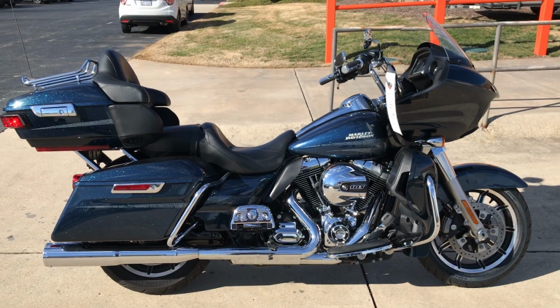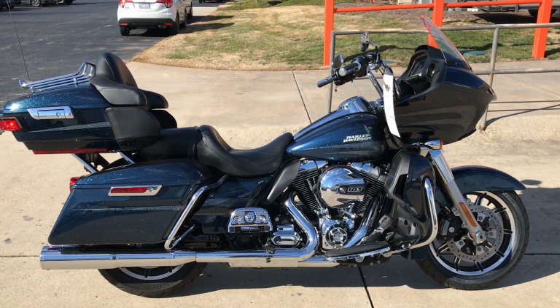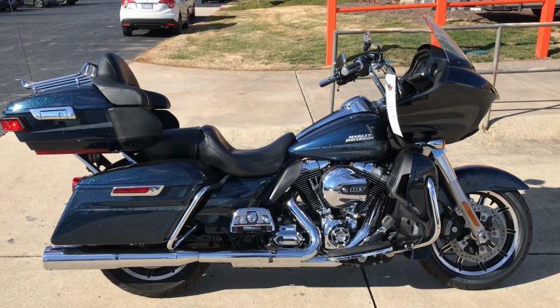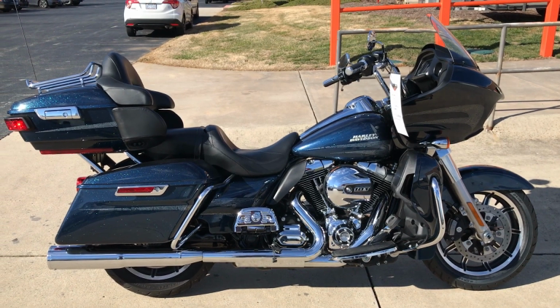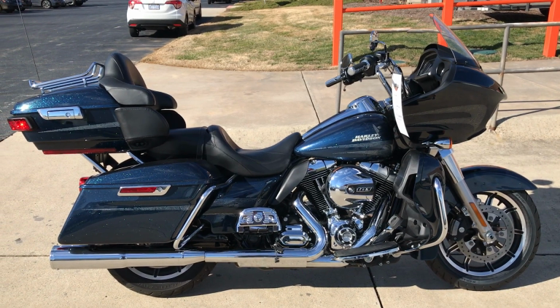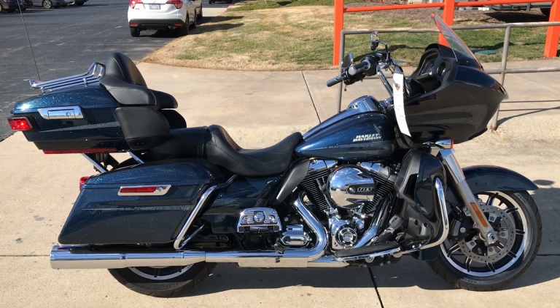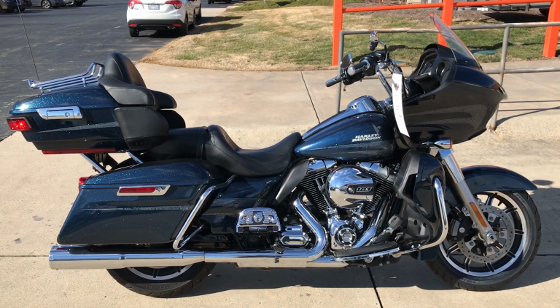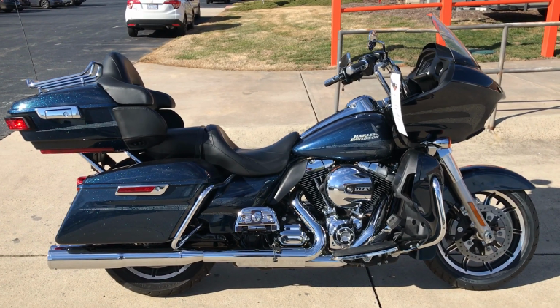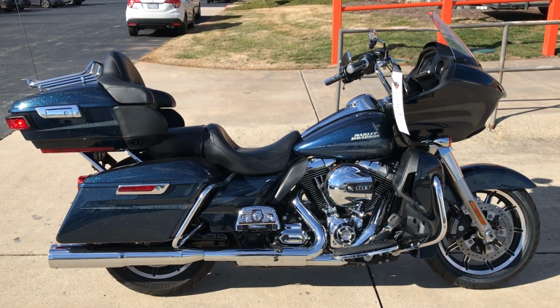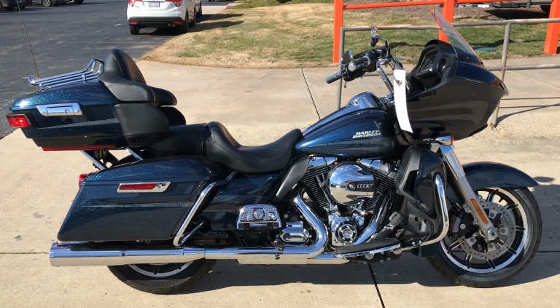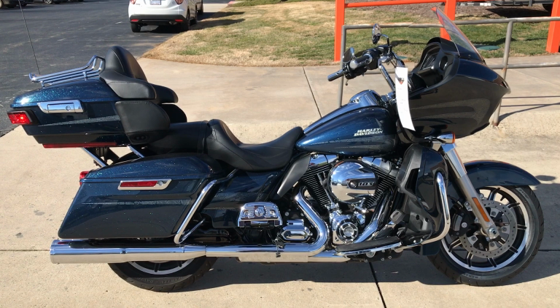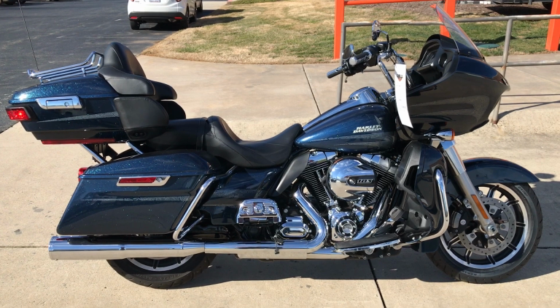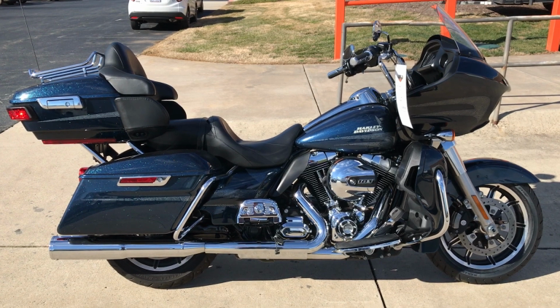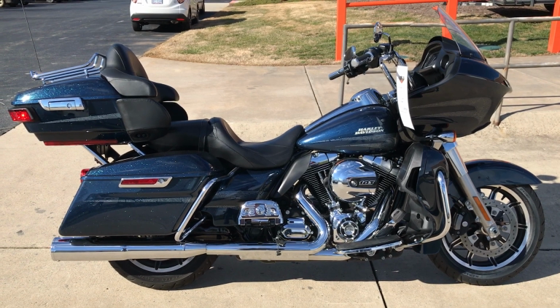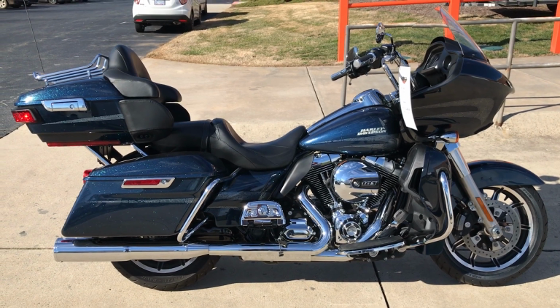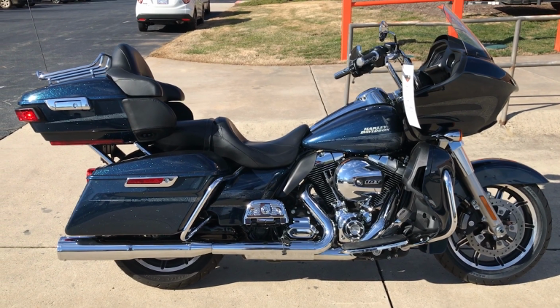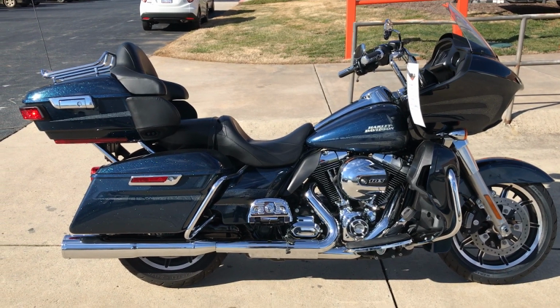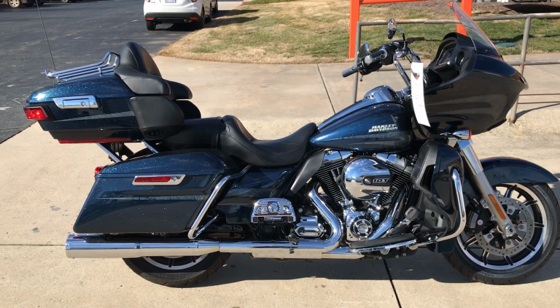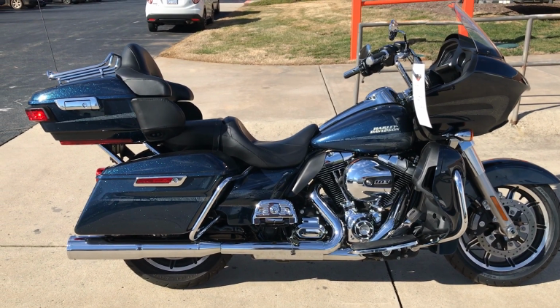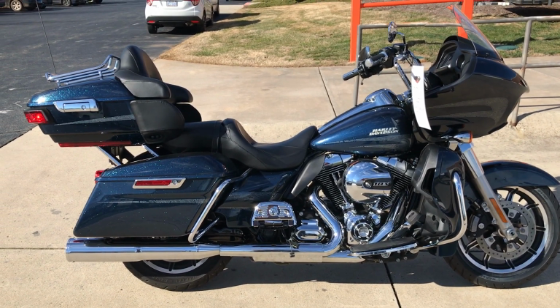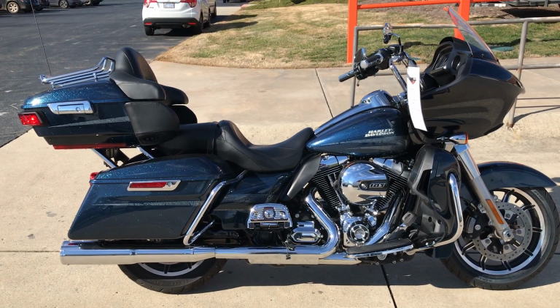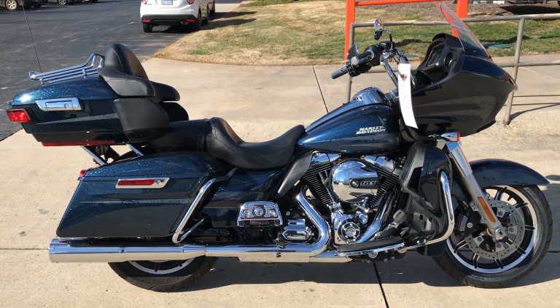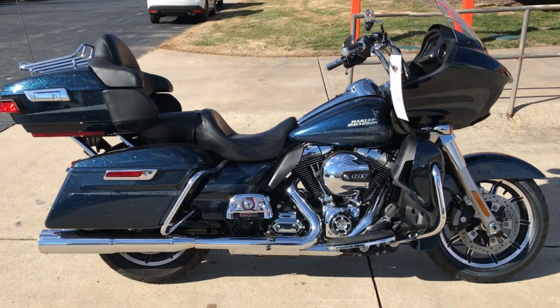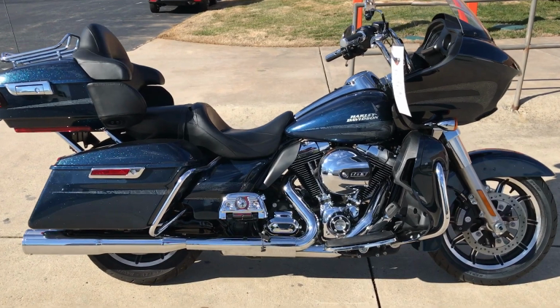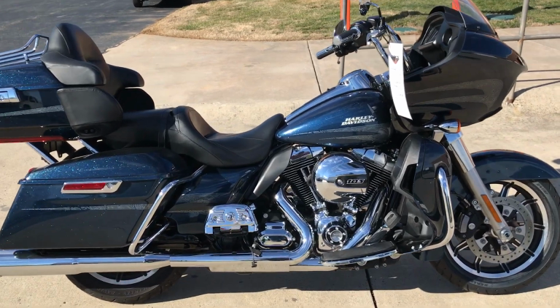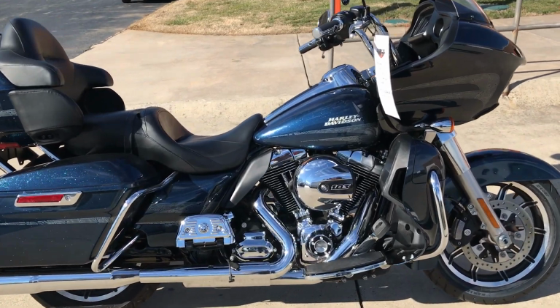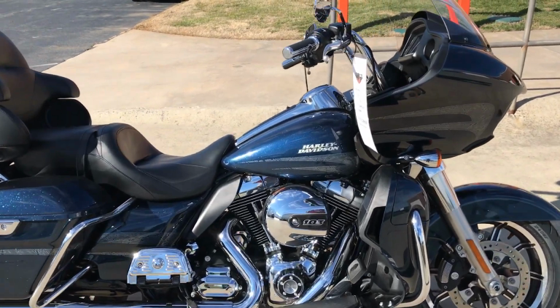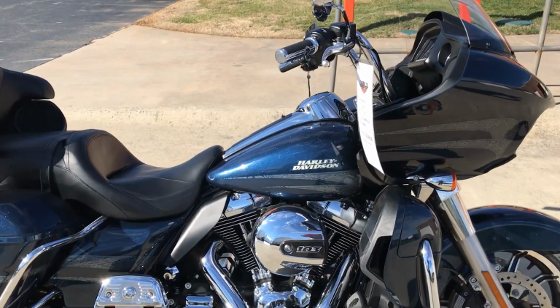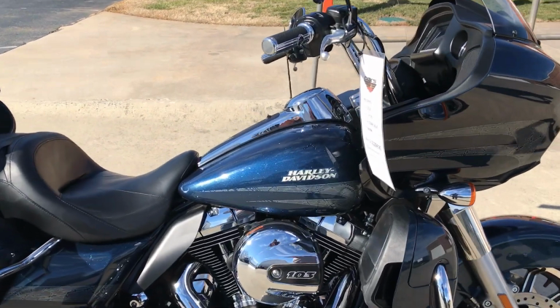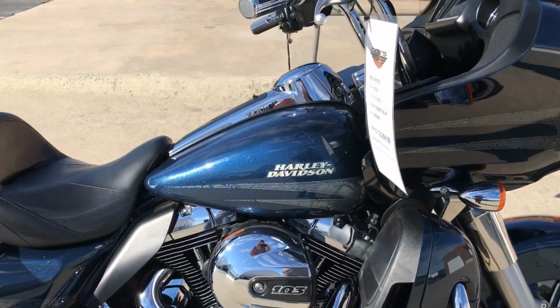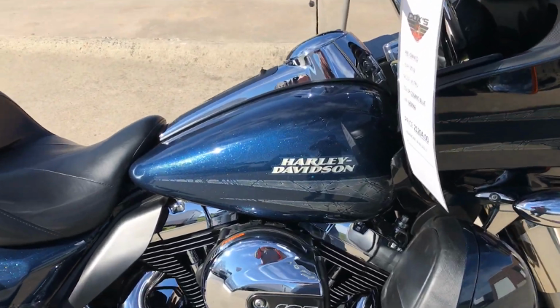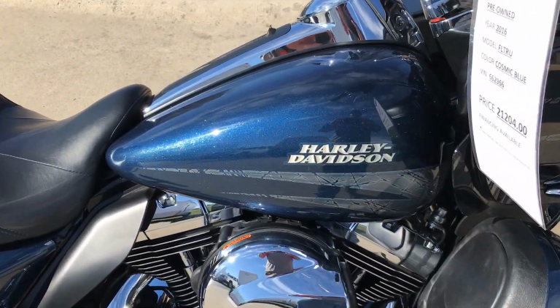Hey Harley fans, thanks for joining us here at Cox's Harley-Davidson of Asheboro, located in the heart of North Carolina. We've got a certified pre-owned 2016 FLTRU Road Glide Ultra. We only made this paint set one year — Cosmic Blue Pearl.